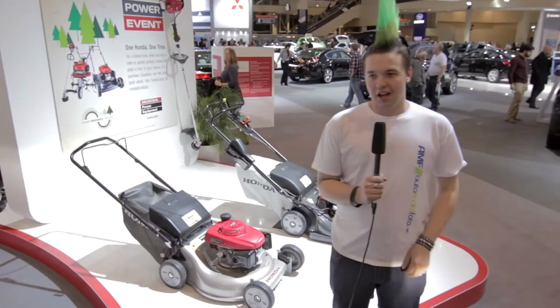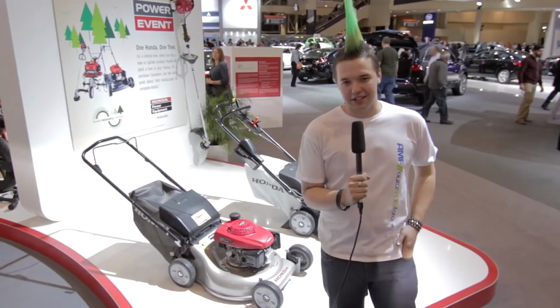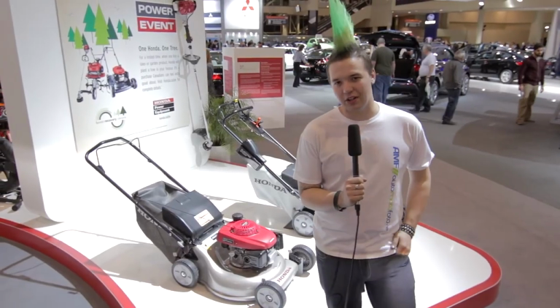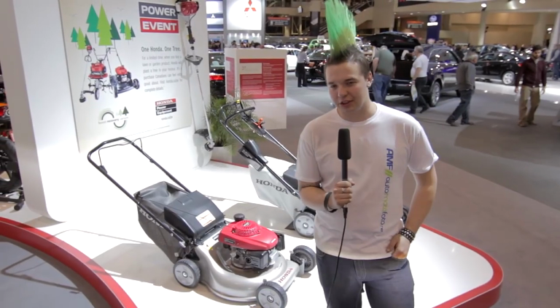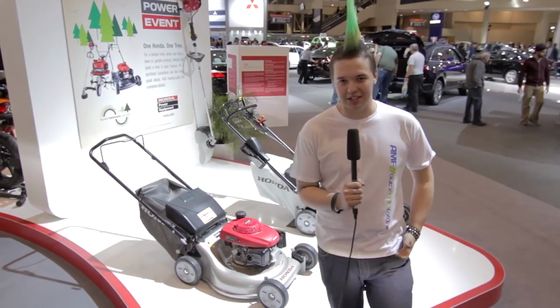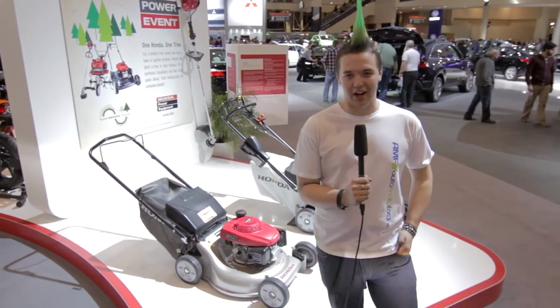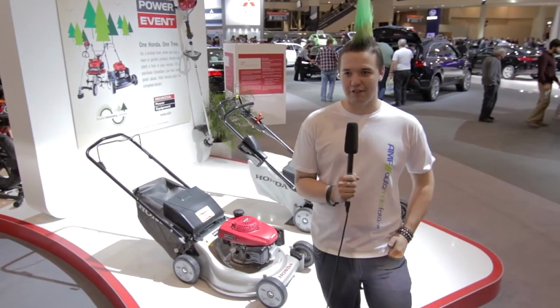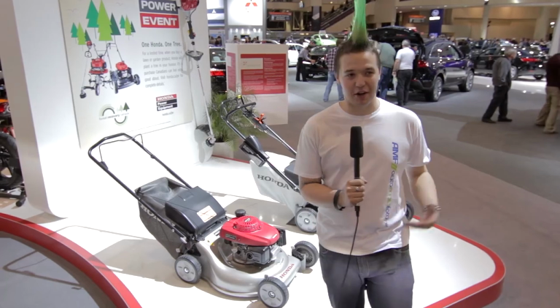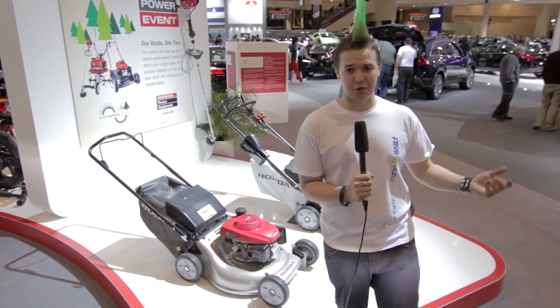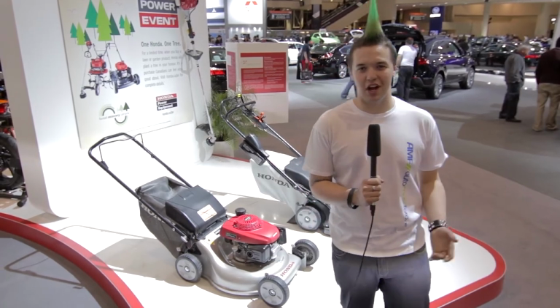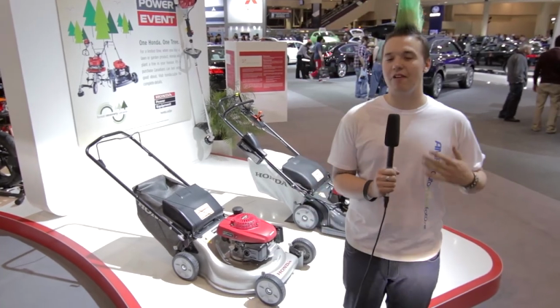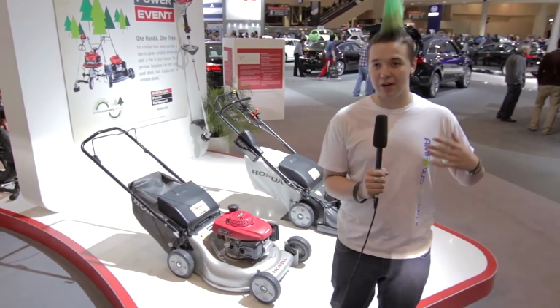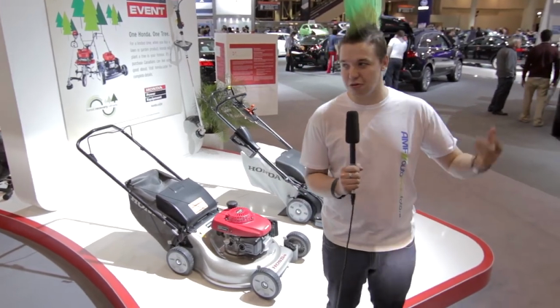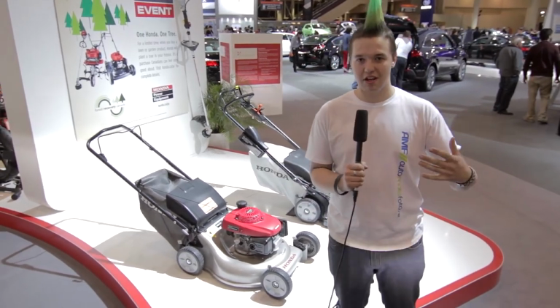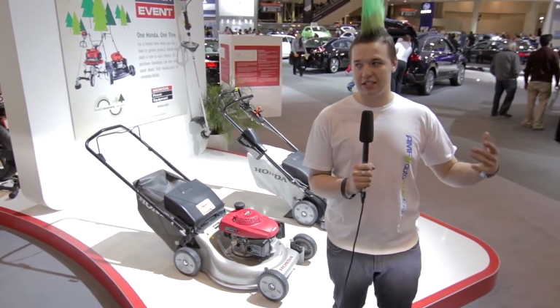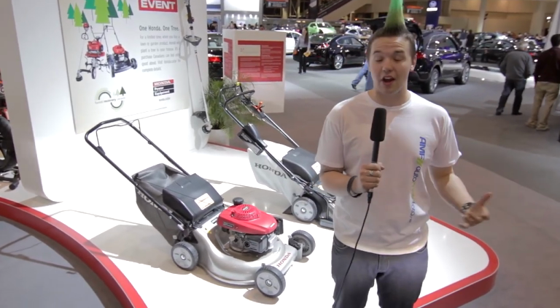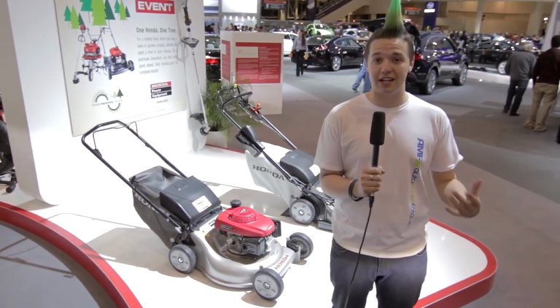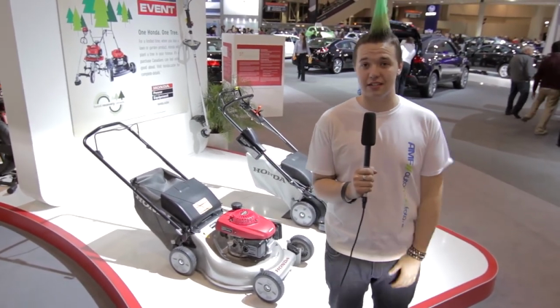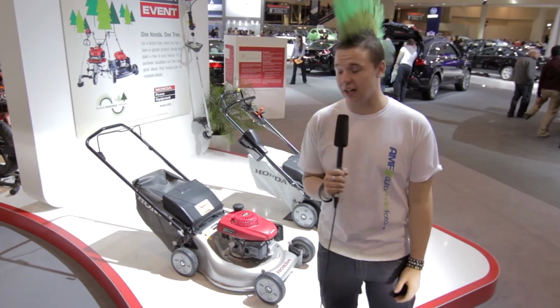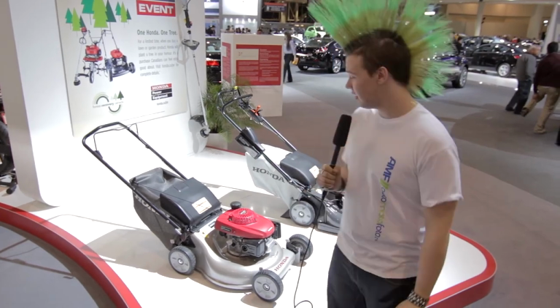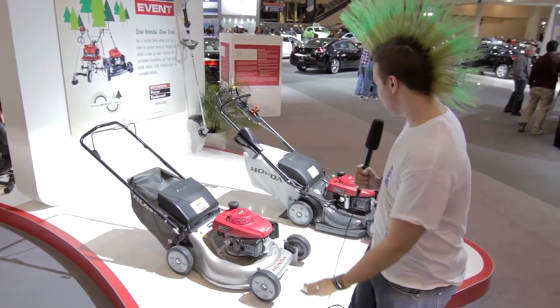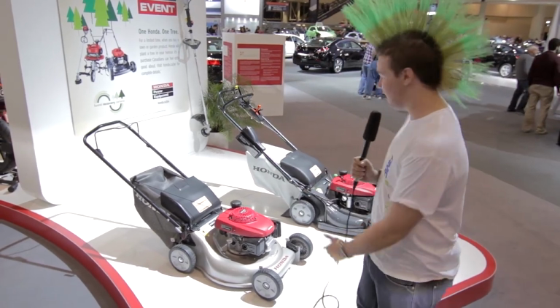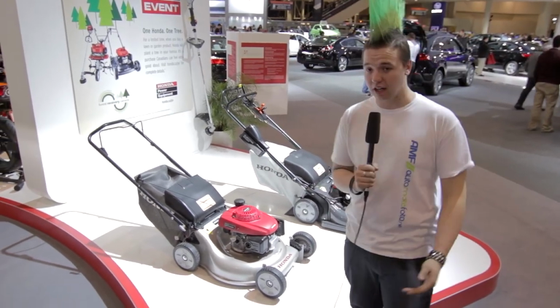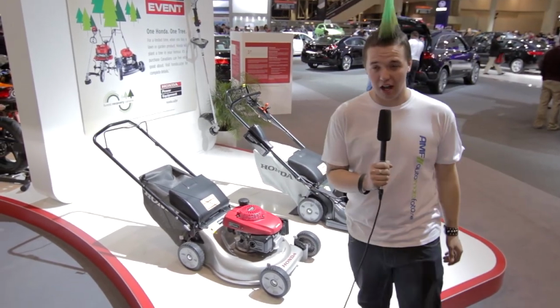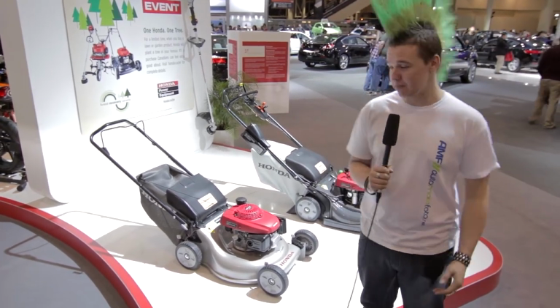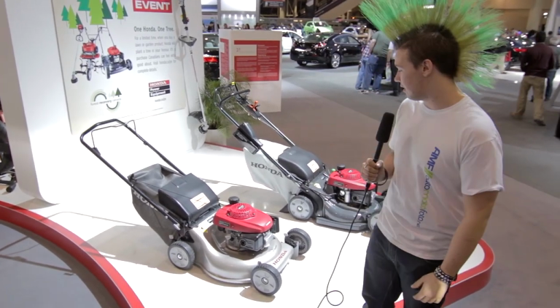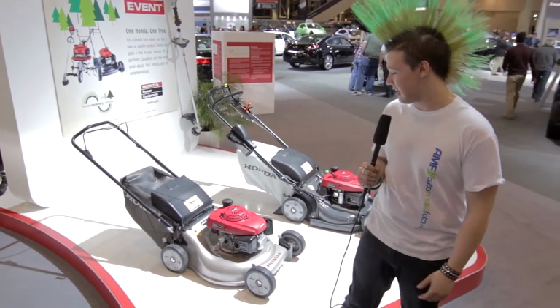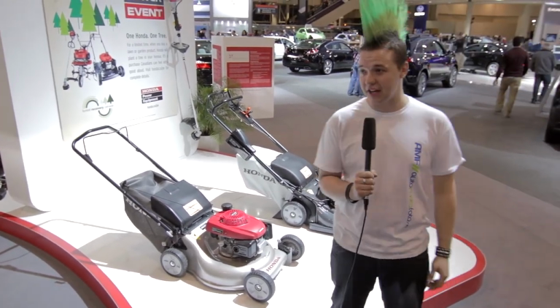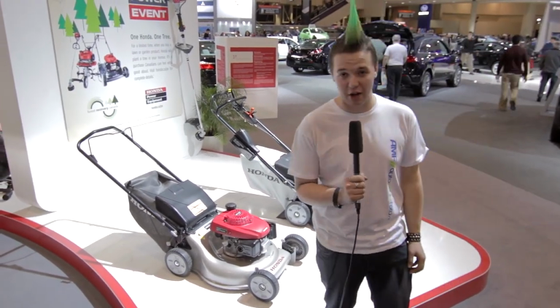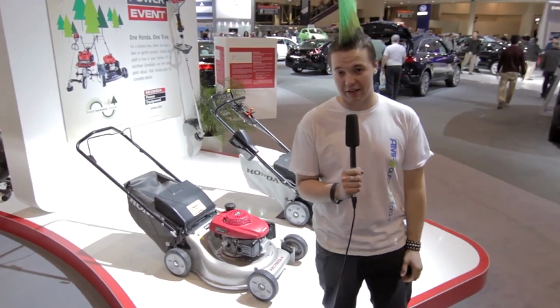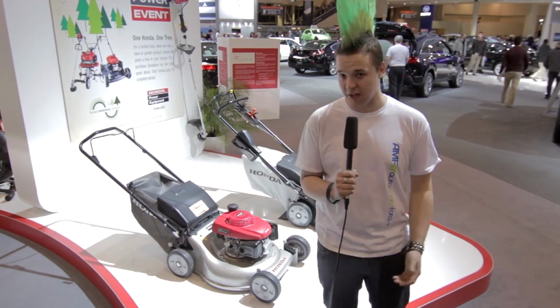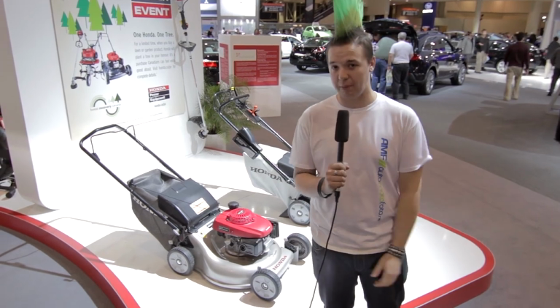So here at the Auto Show, obviously Garret — first thing he wanted to do is run towards Honda. So I figured I would introduce the best product that Honda has released this year, and you can see it right here. These mowers are fantastic. I don't know what they do, but I know they're better than any other Honda product.